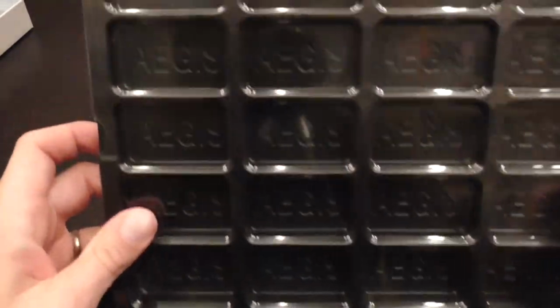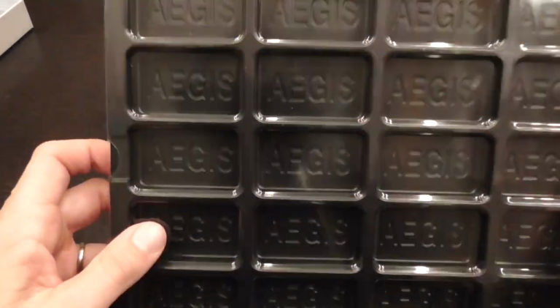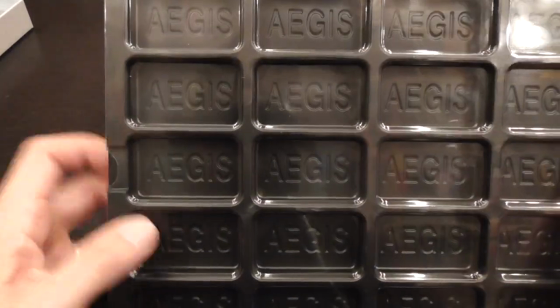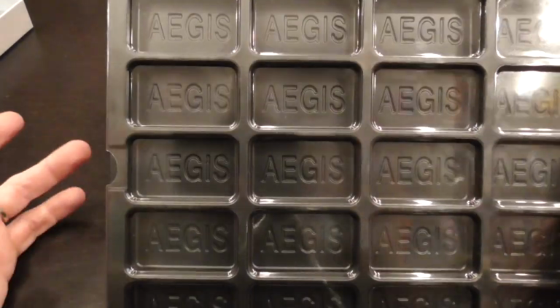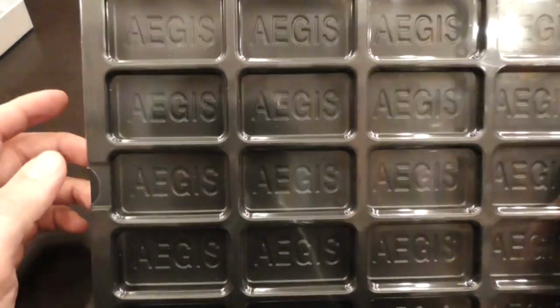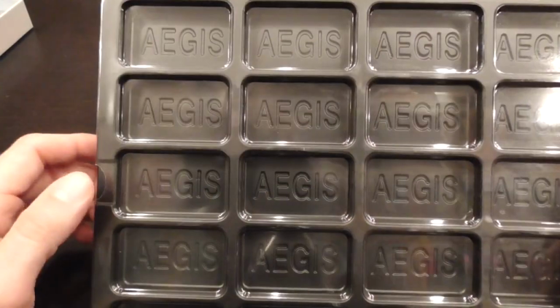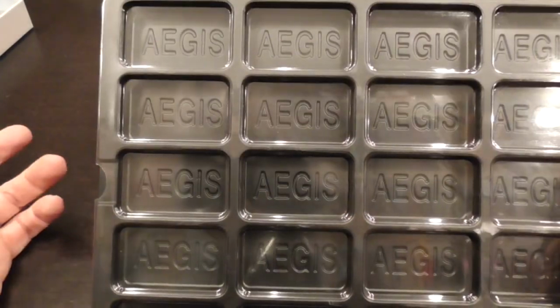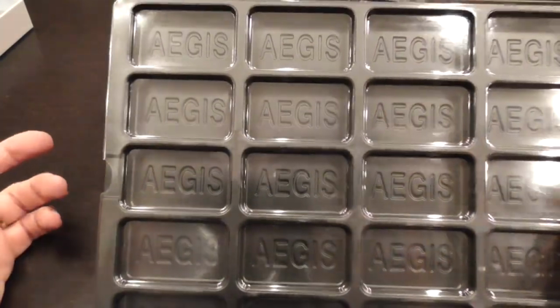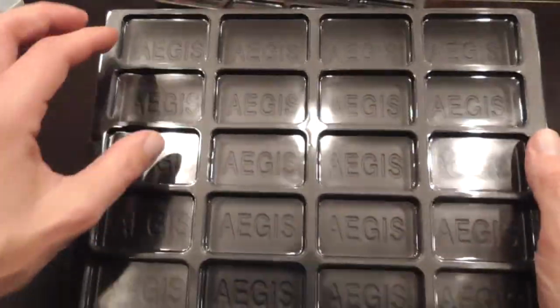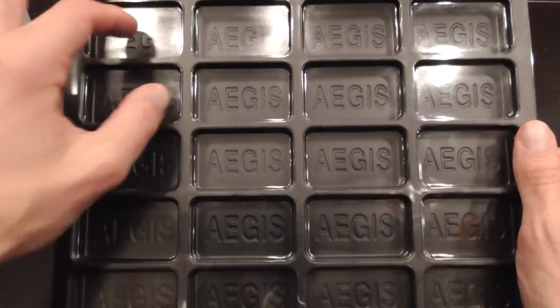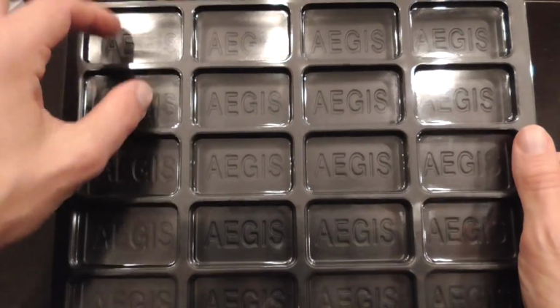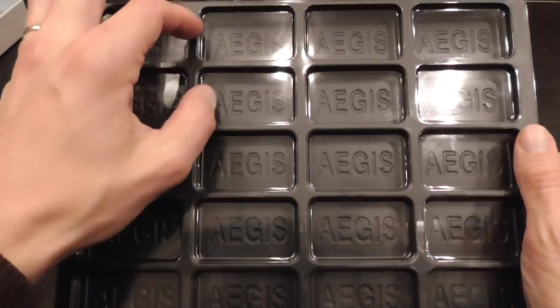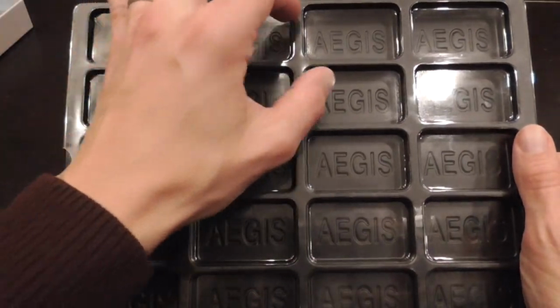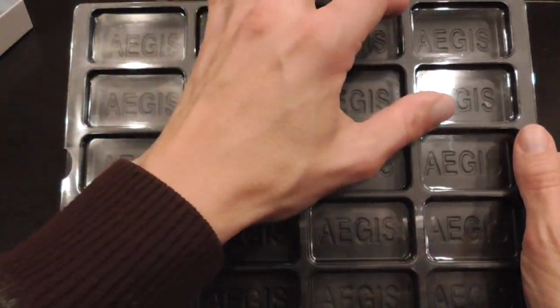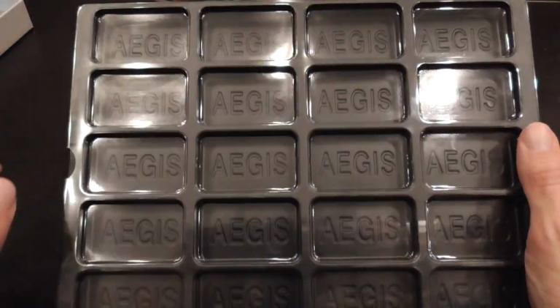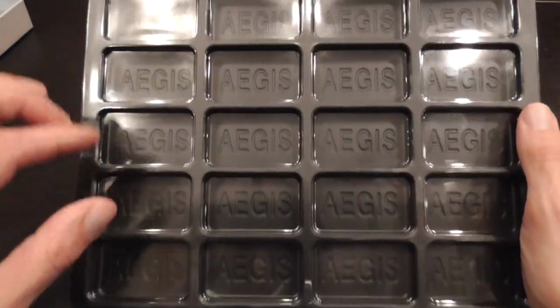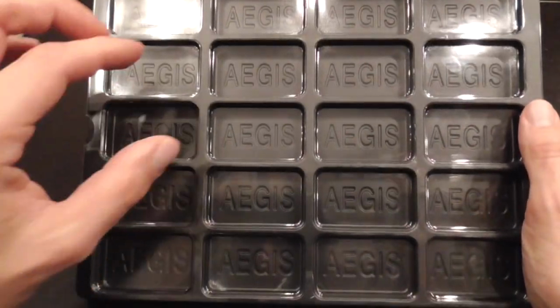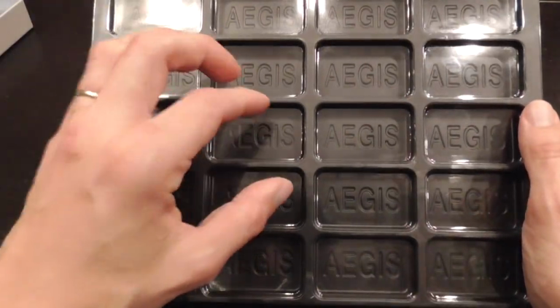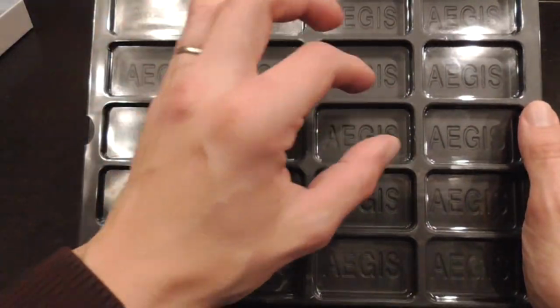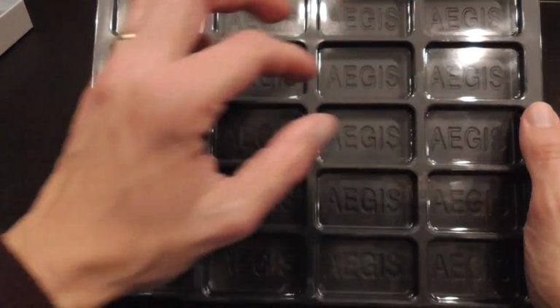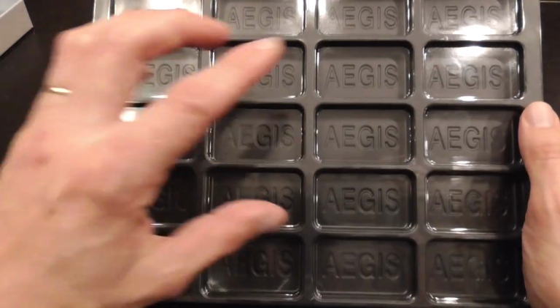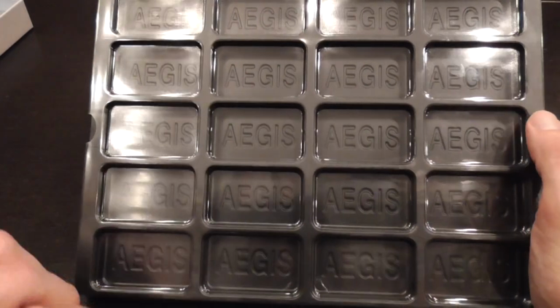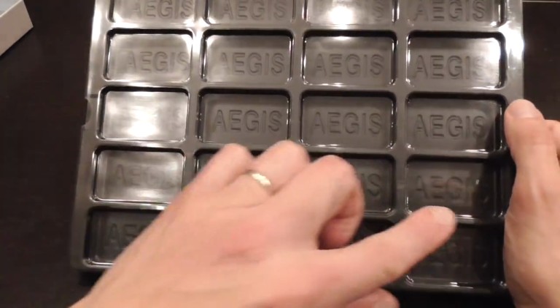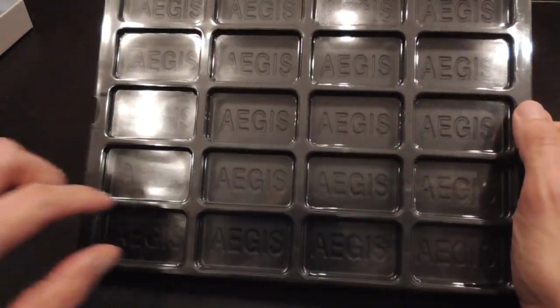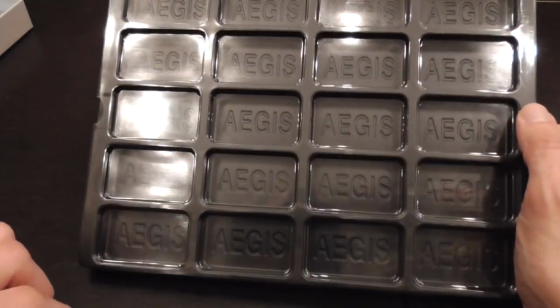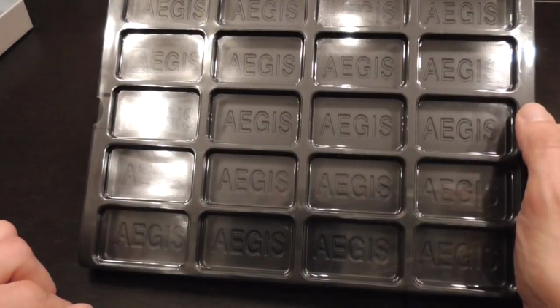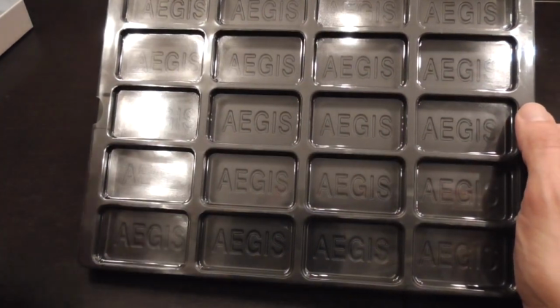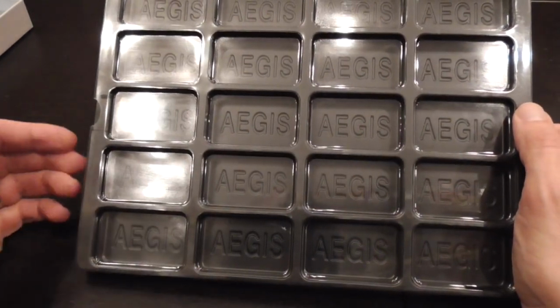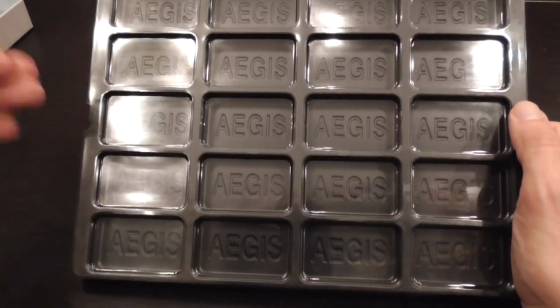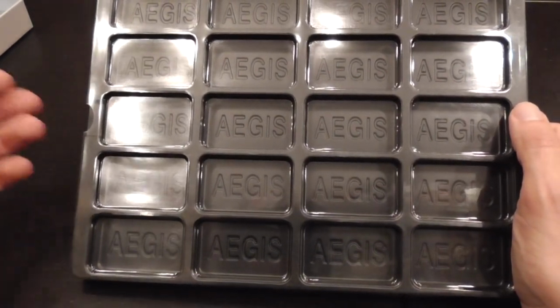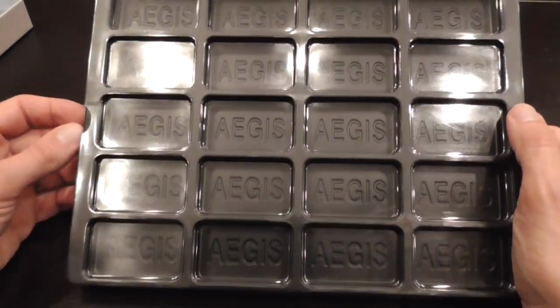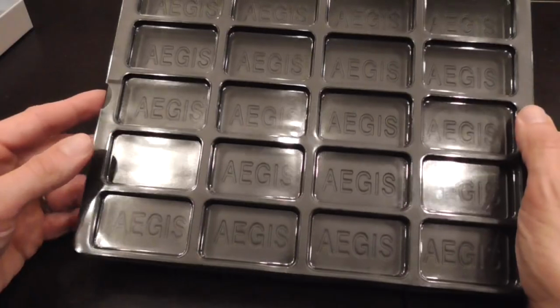I'm probably going to sort it the way I usually like to — based on setup, with the pieces that go on the board at the beginning, then reinforcements based on the turns, and then toward the bottom I have status markers and things like that.